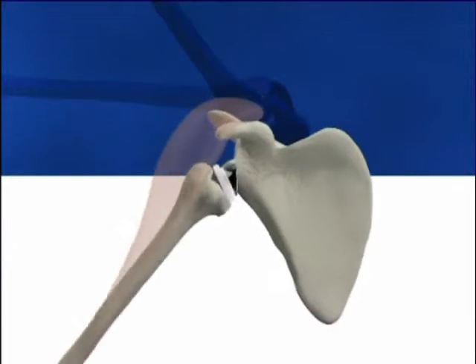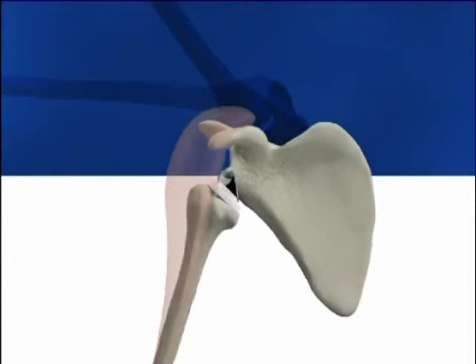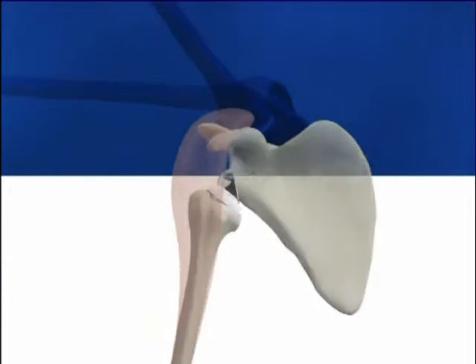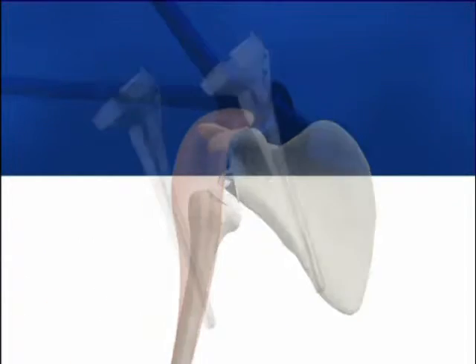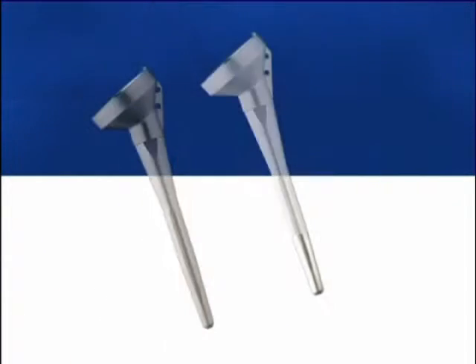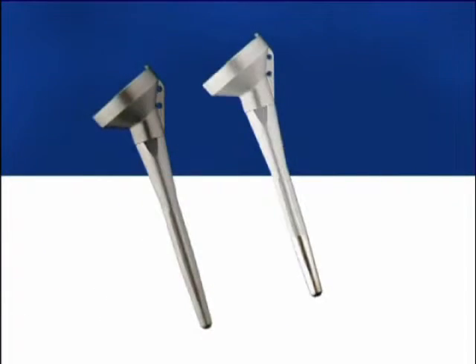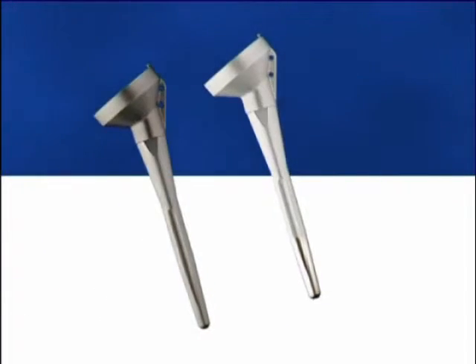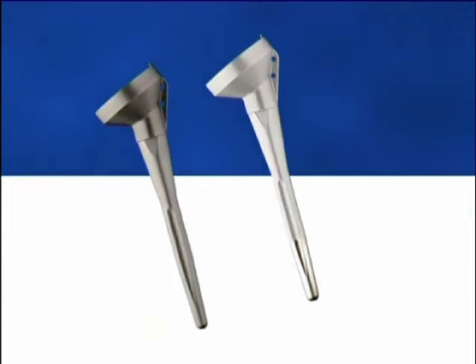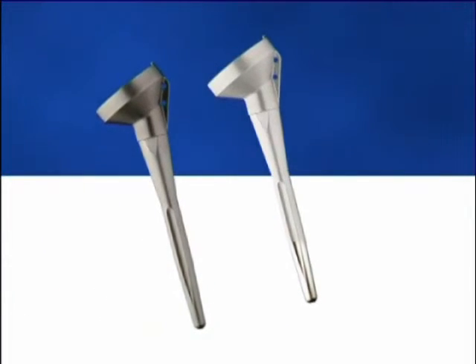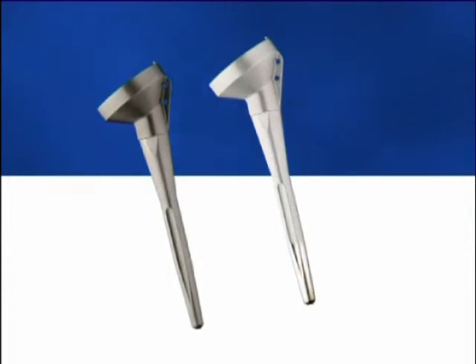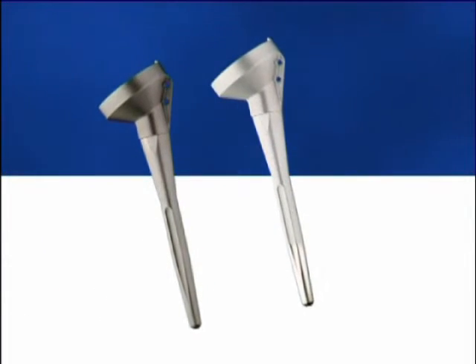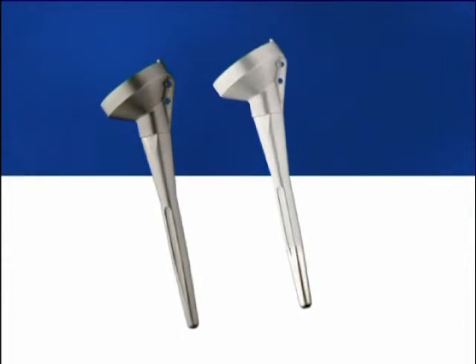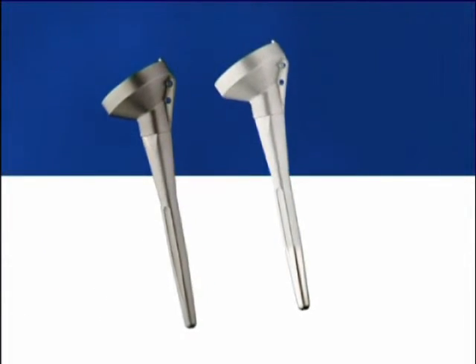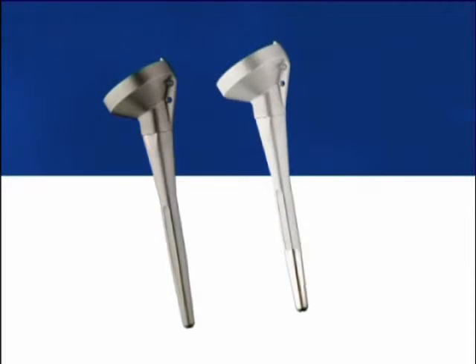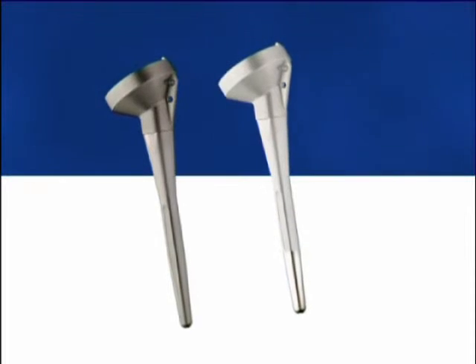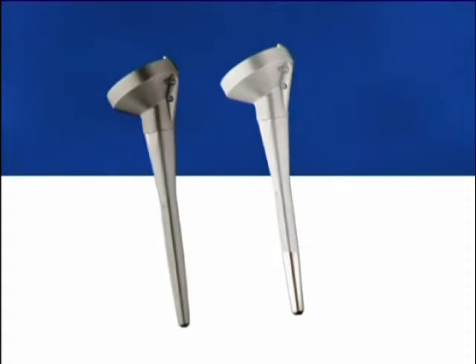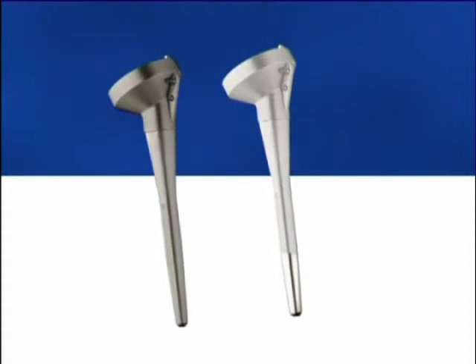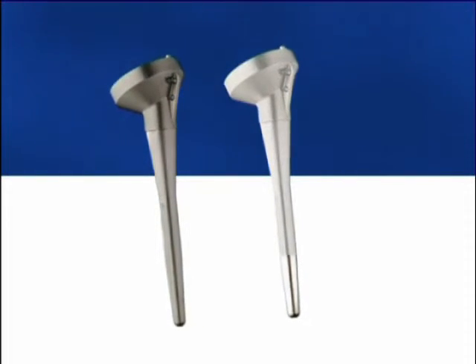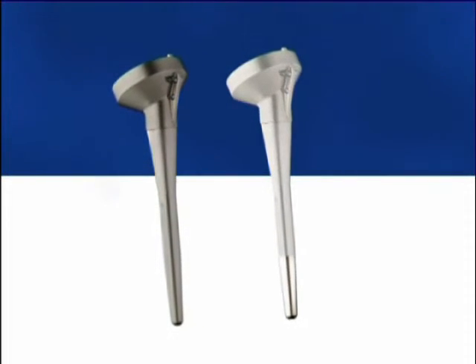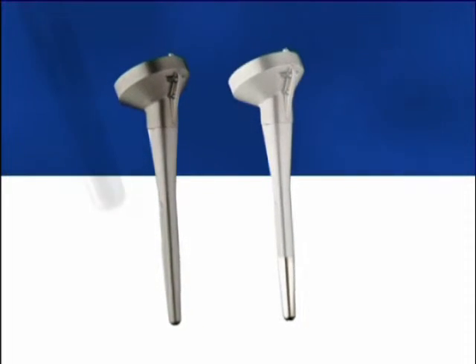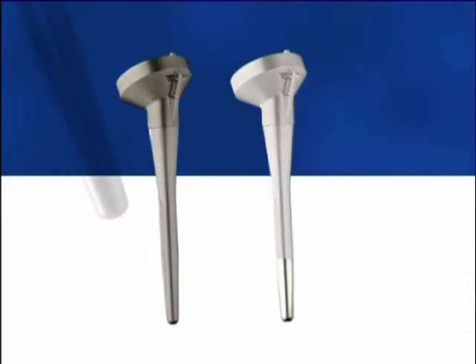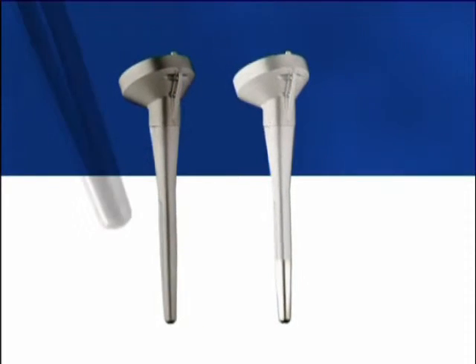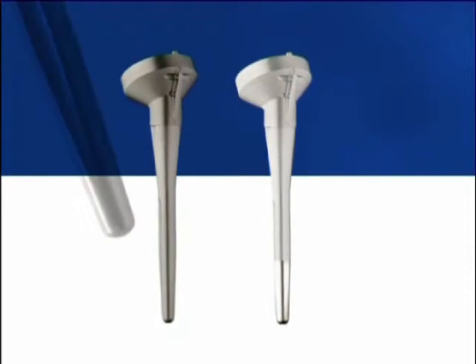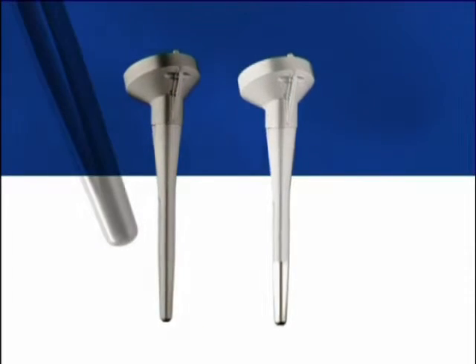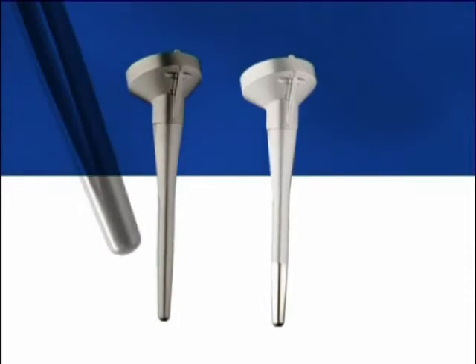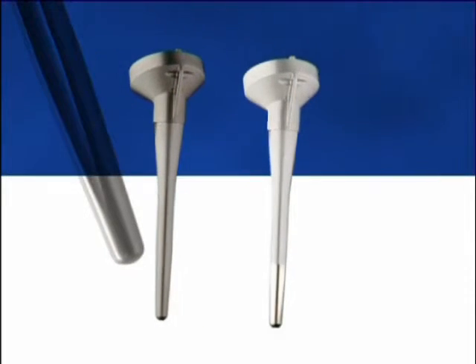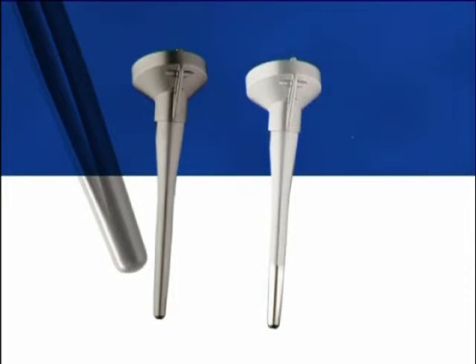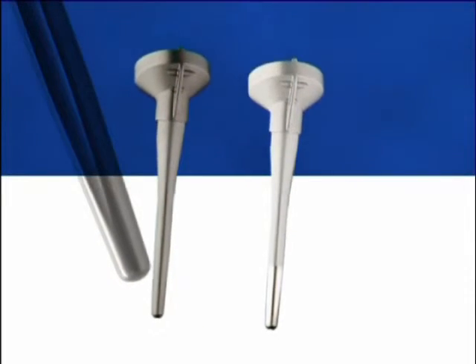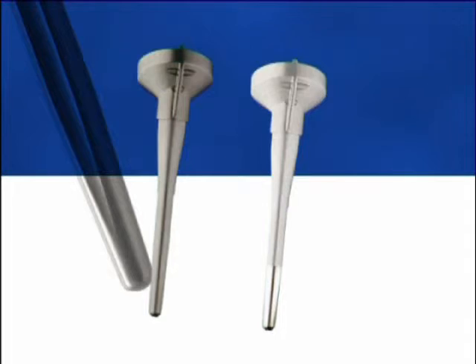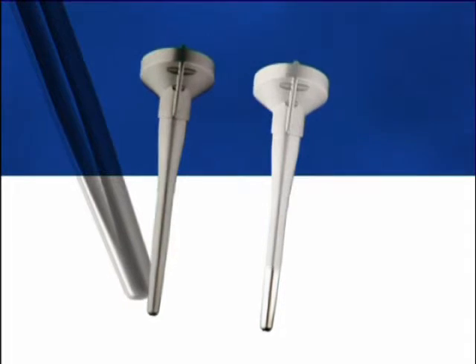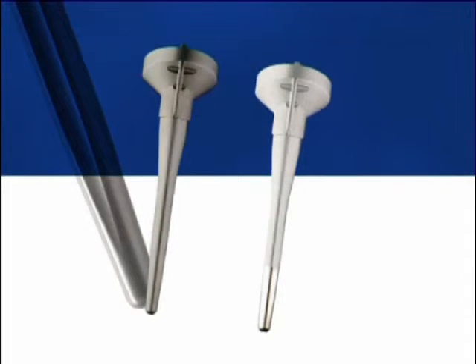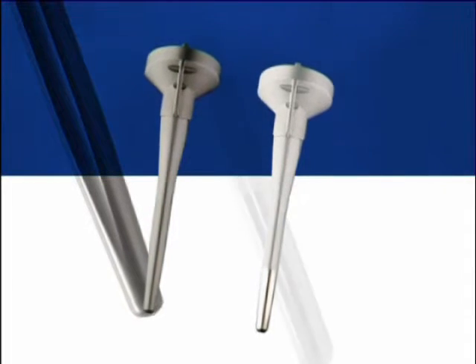The humeral component is available in two versions: cemented and cementless. The cemented humeral stem is microbeaded cobalt chromium. The cementless stem is titanium with hydroxyapatite coating.